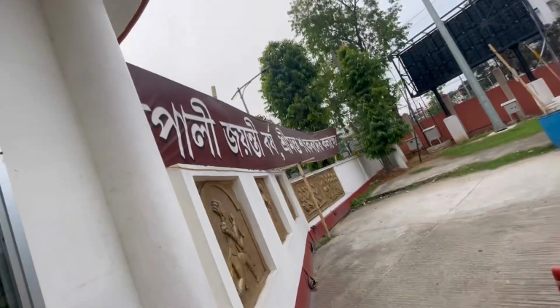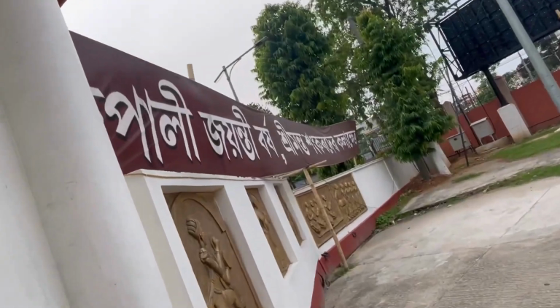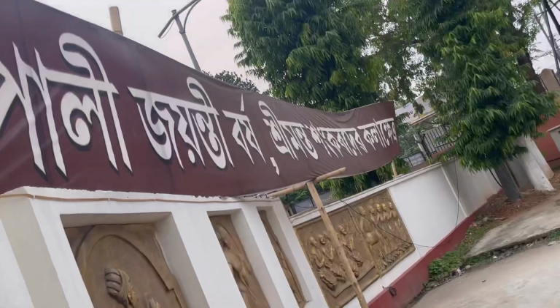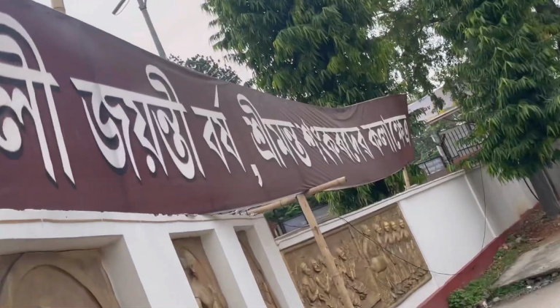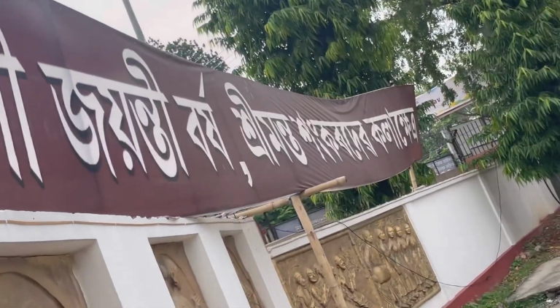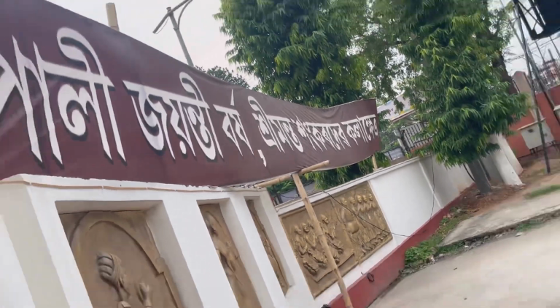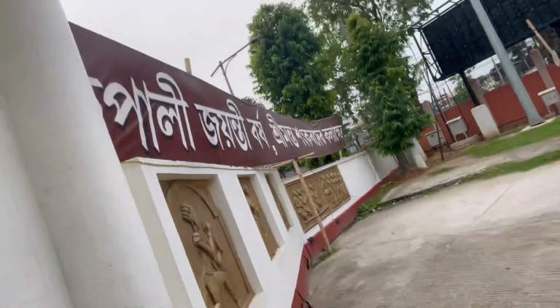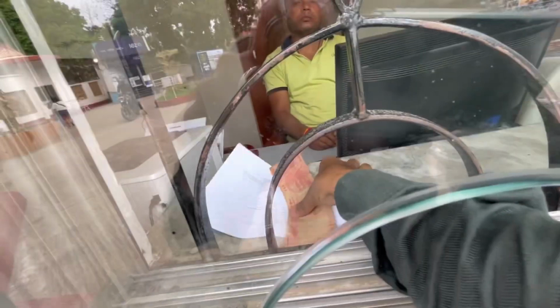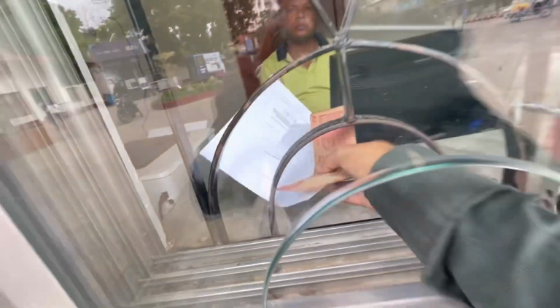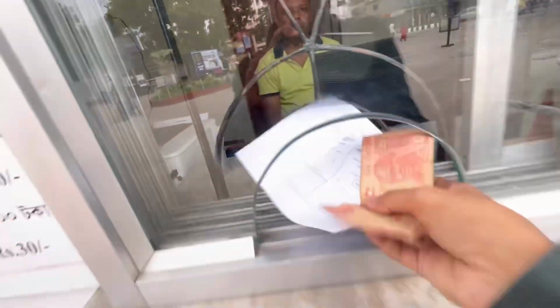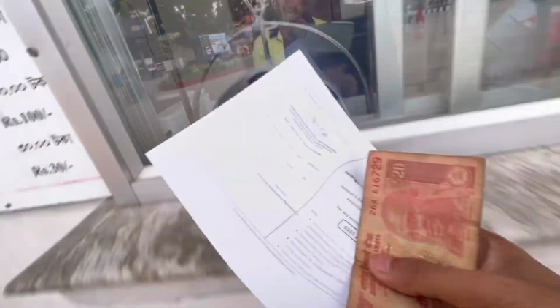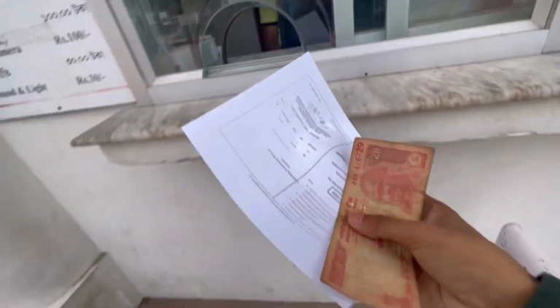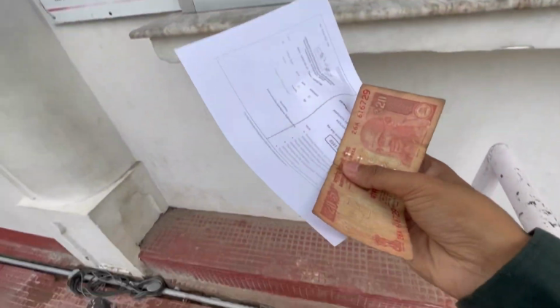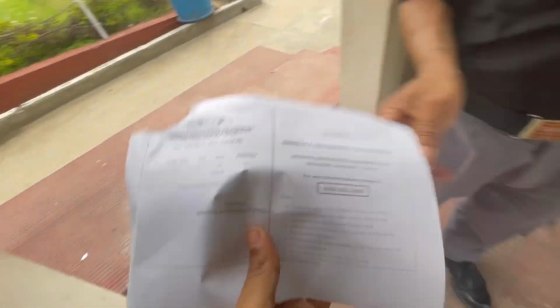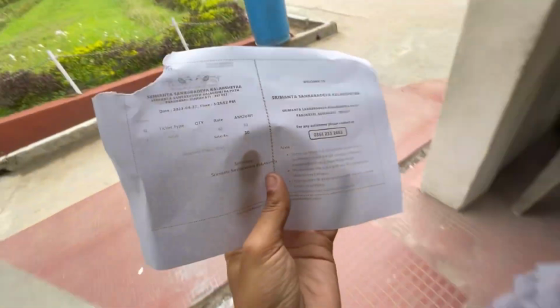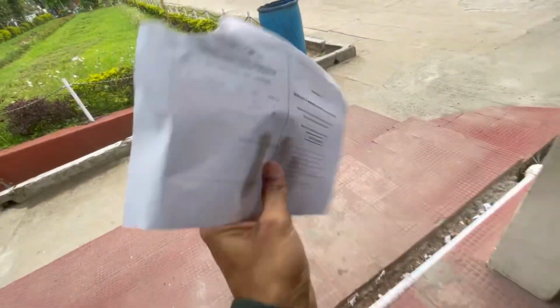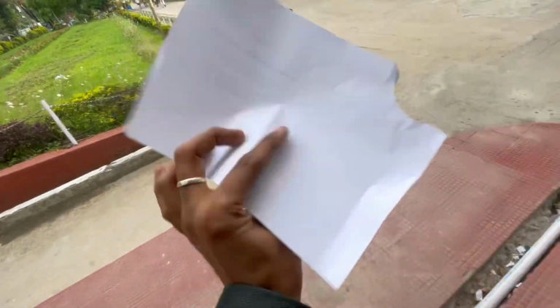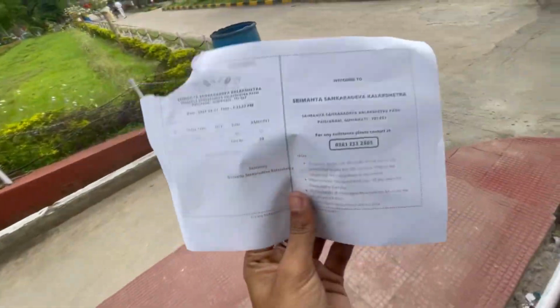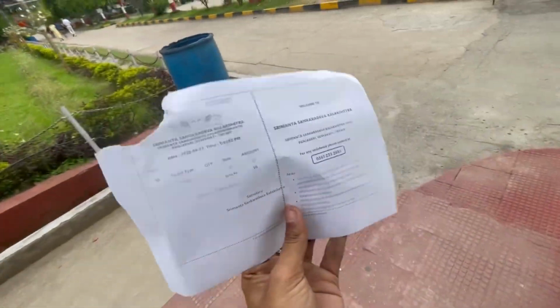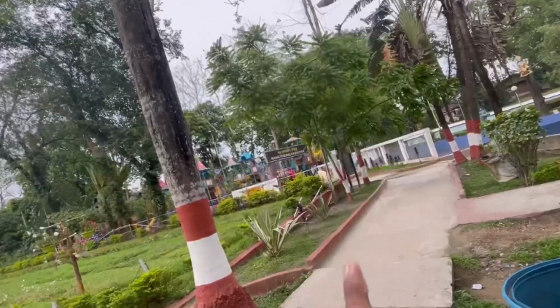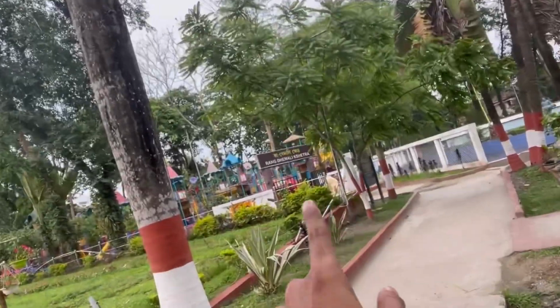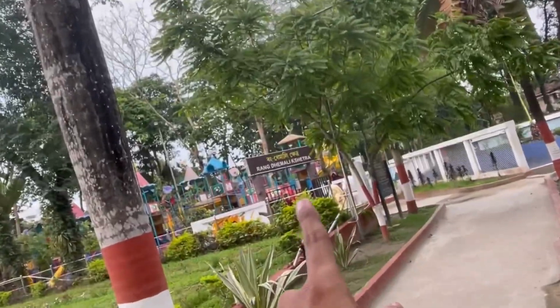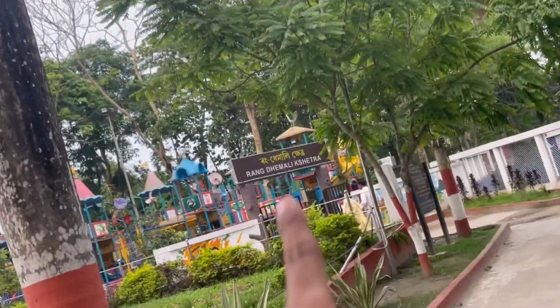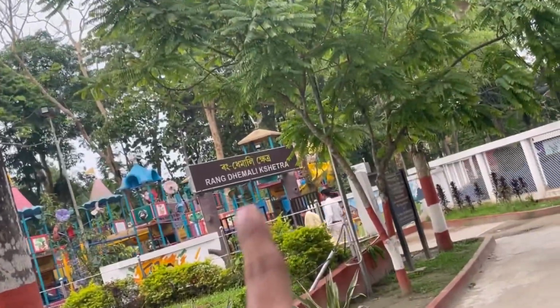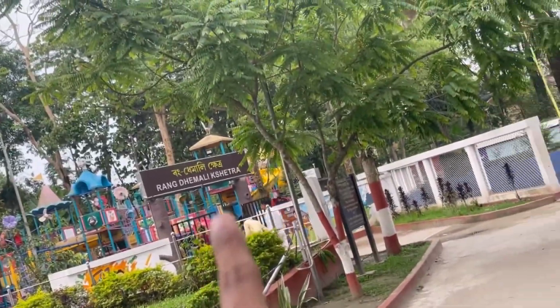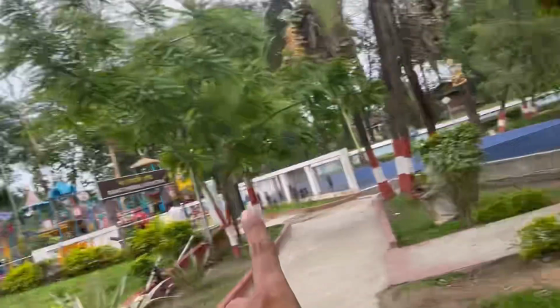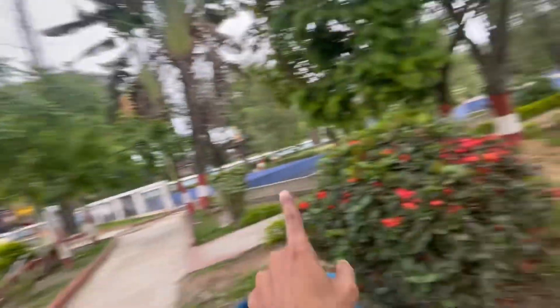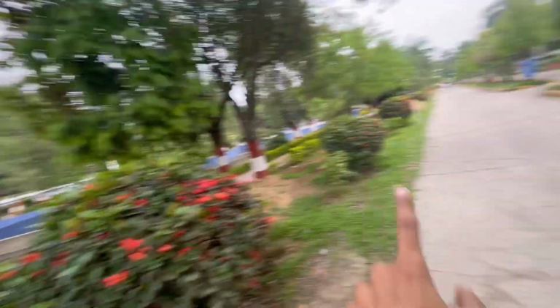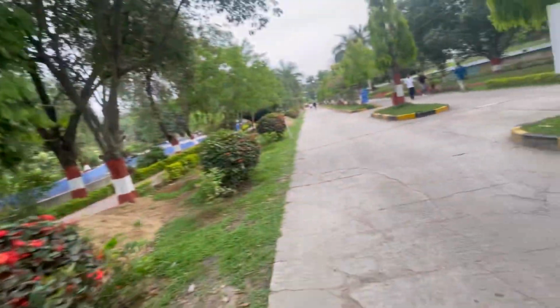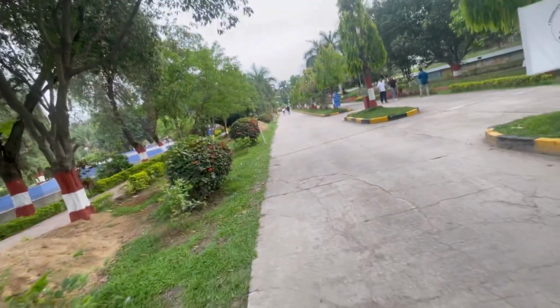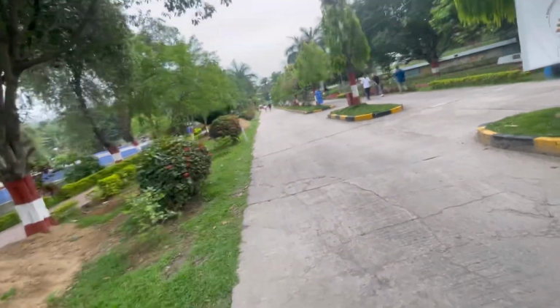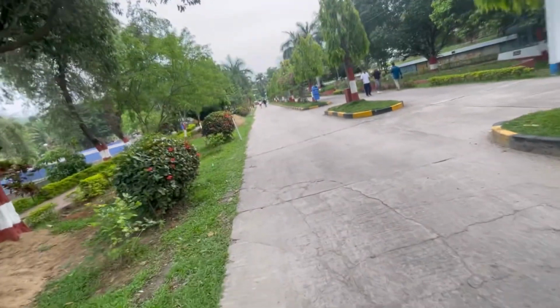It is the Silver Jubilee year, that is the 25th anniversary as well. I won't tell you about the price of the tickets because everyone knows about the ticket. And at first, this is the children's park, so I have to go this way. Let's go.